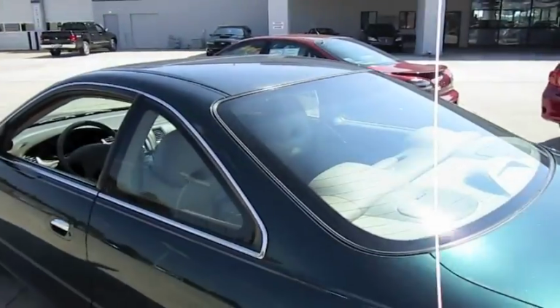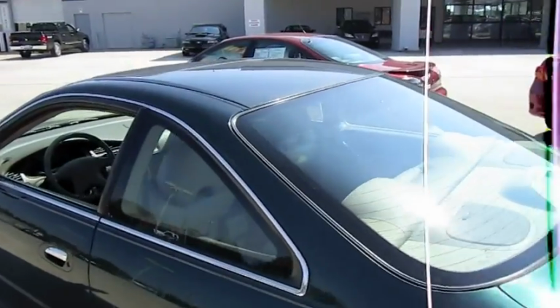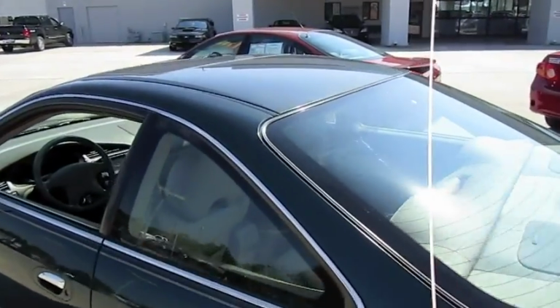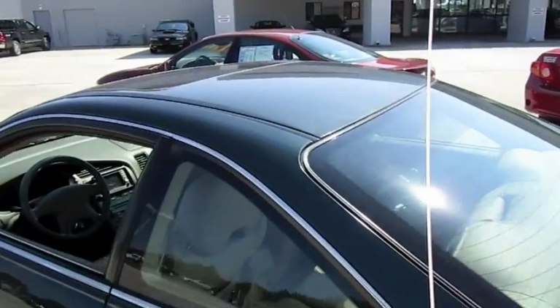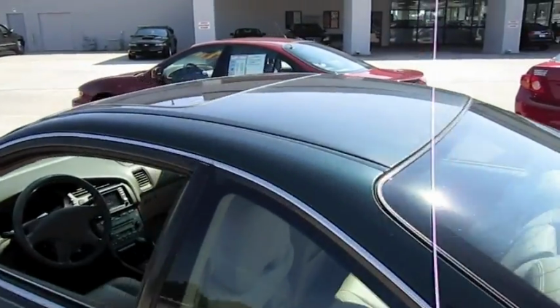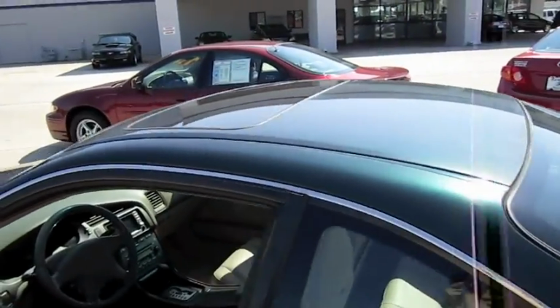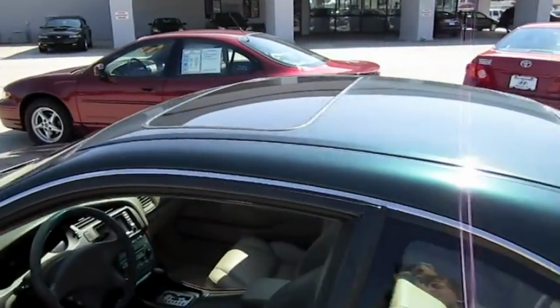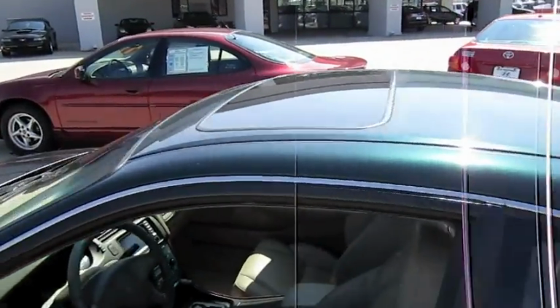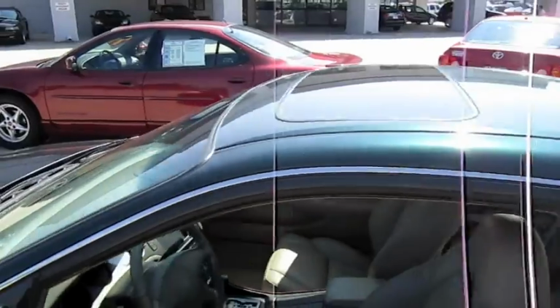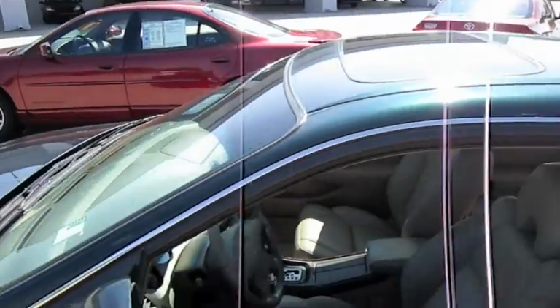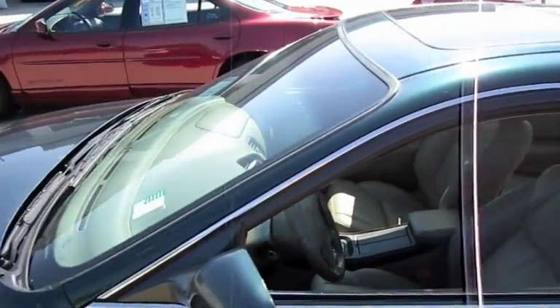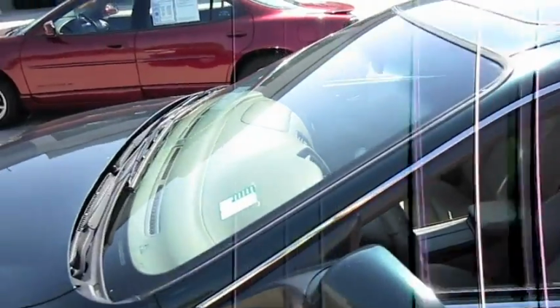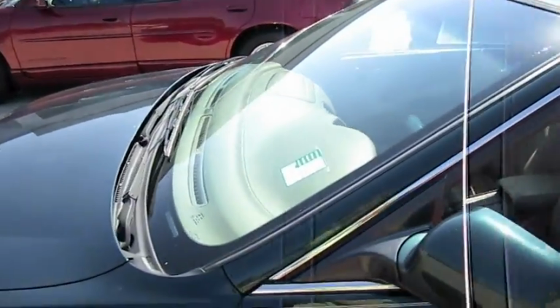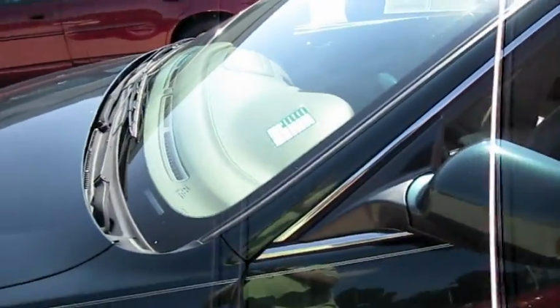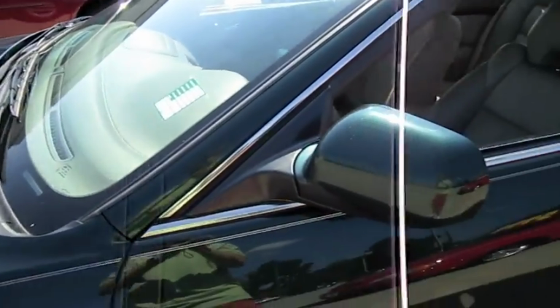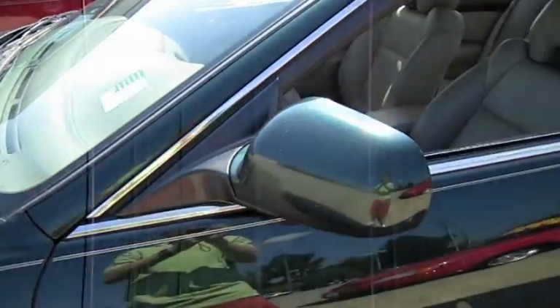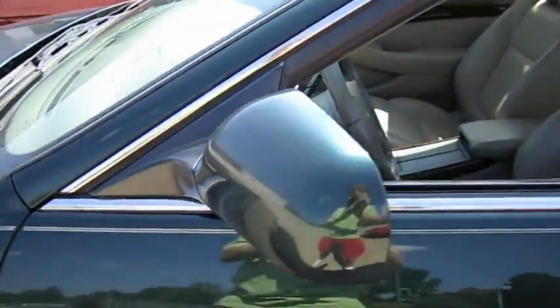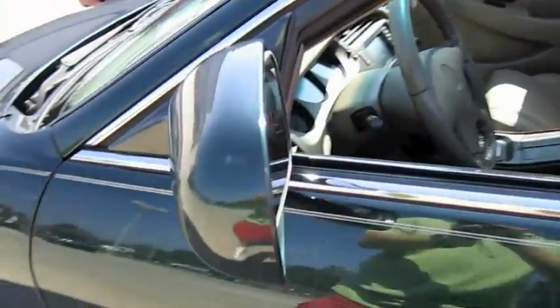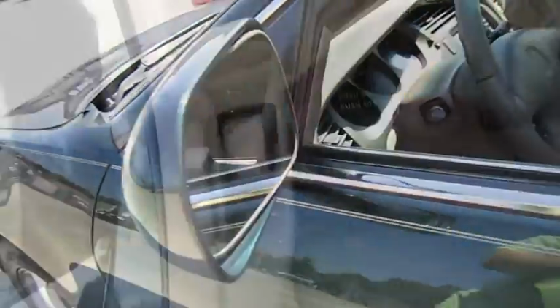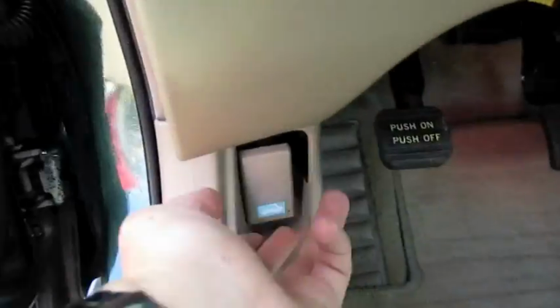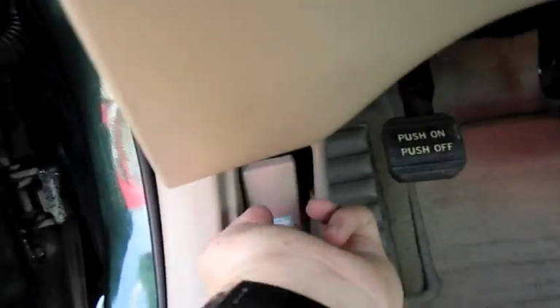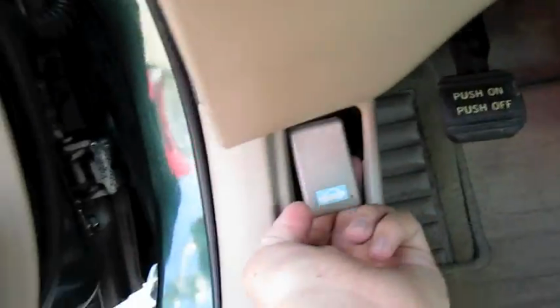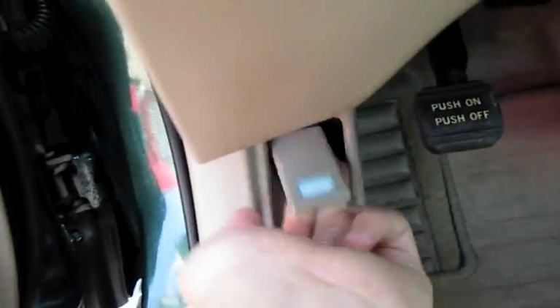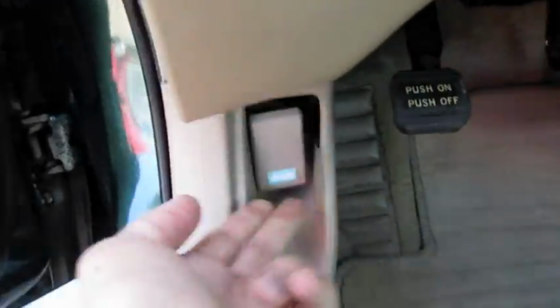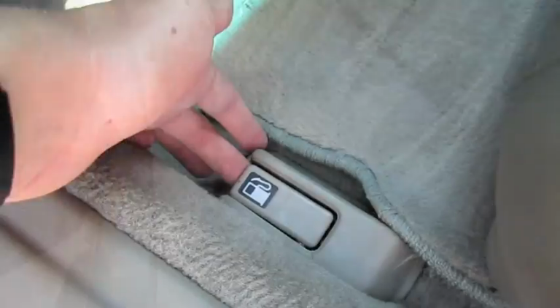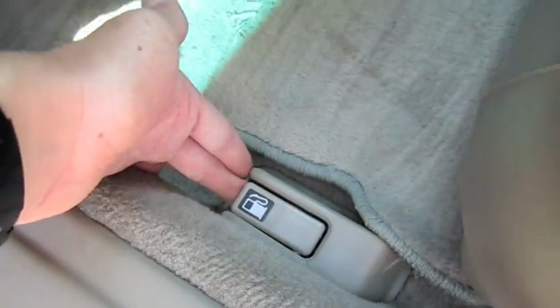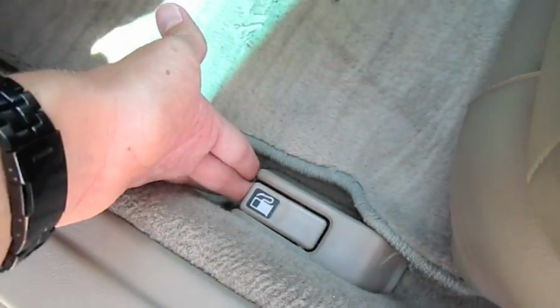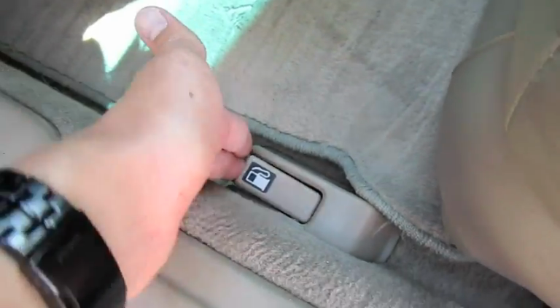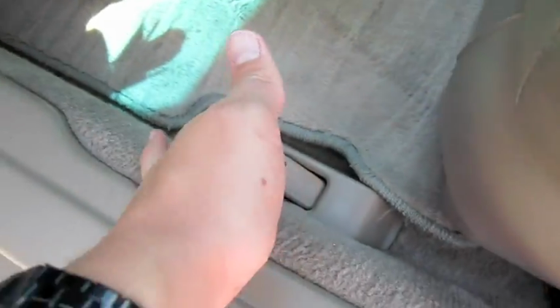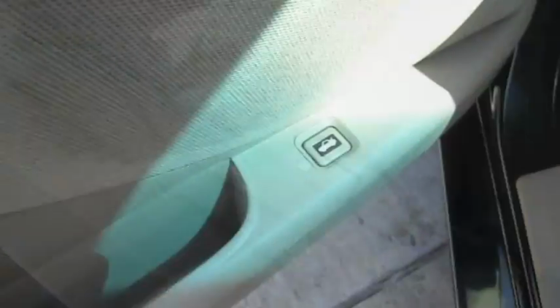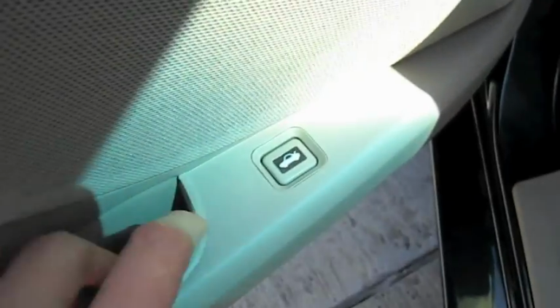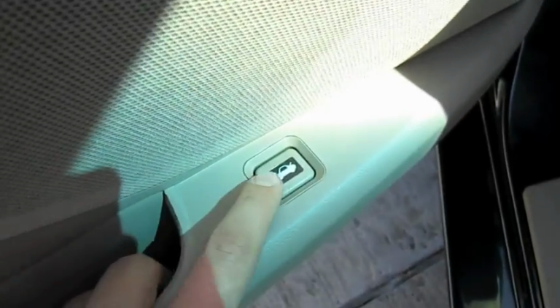Full power sunroof. We'll go ahead and pop the hood, pop the fuel cap, as well as the trunk.